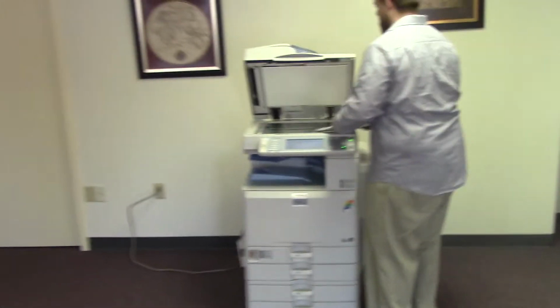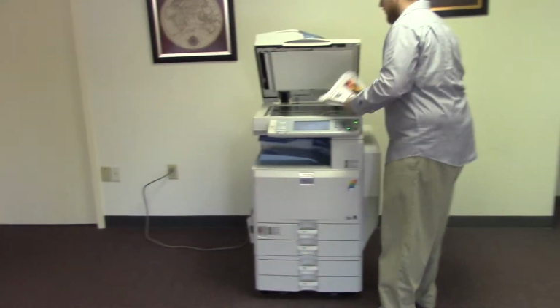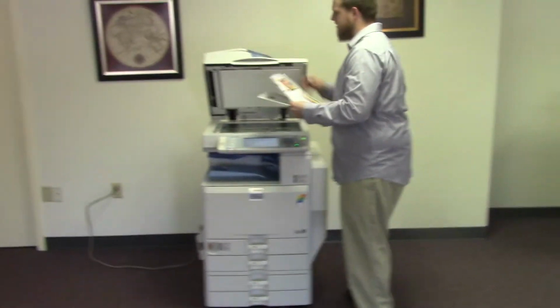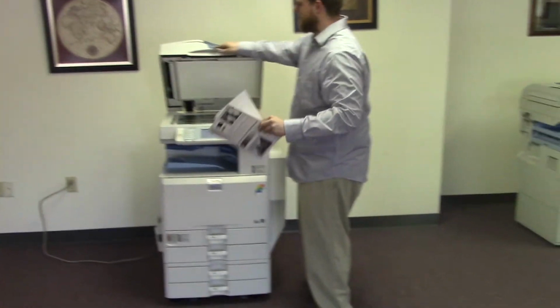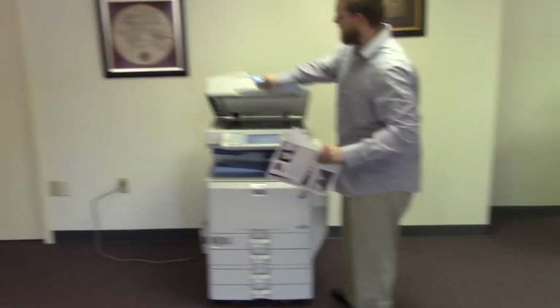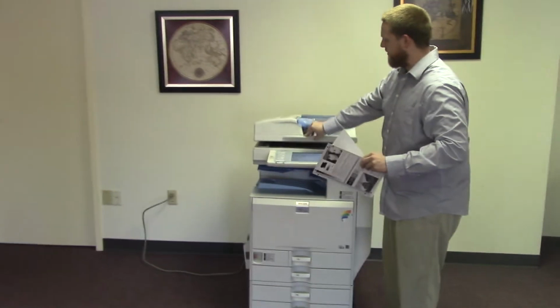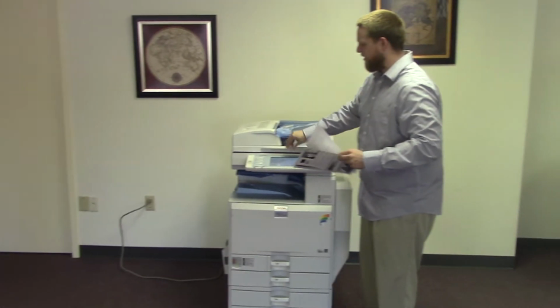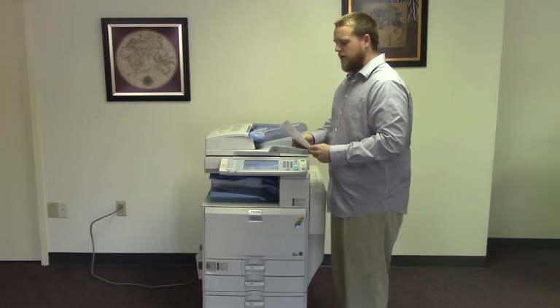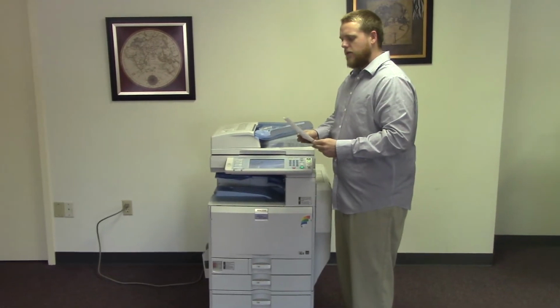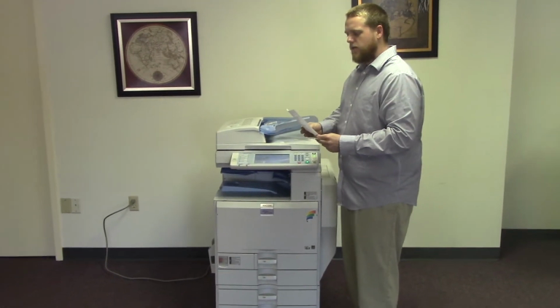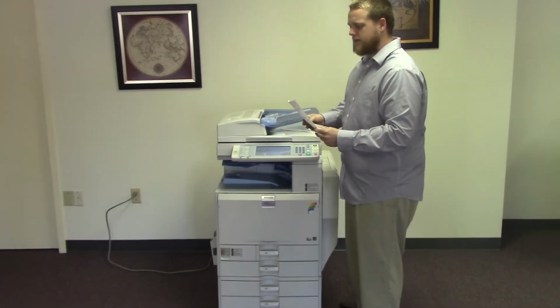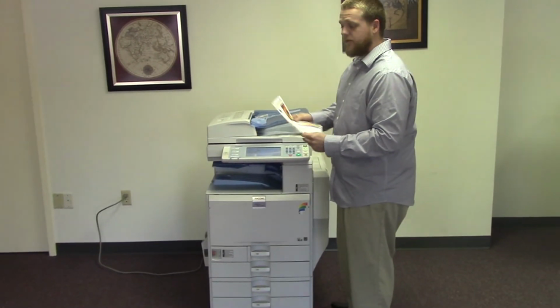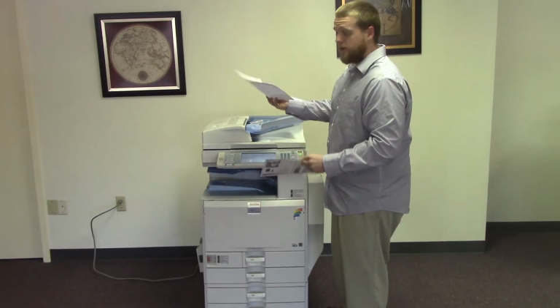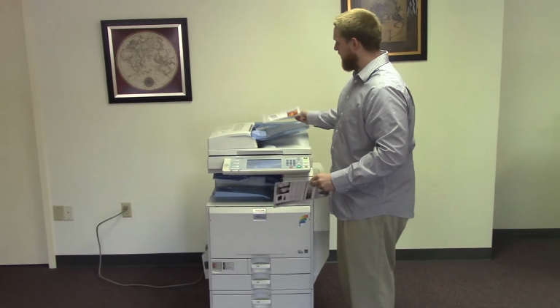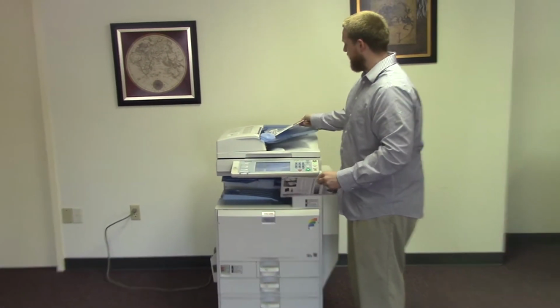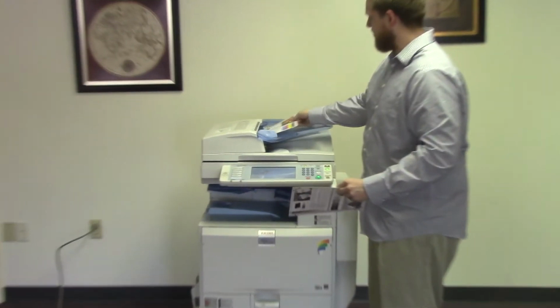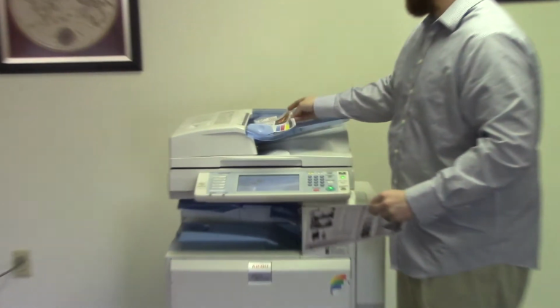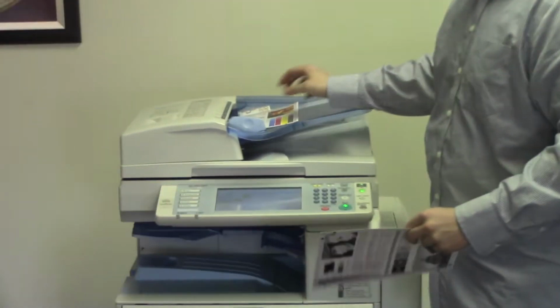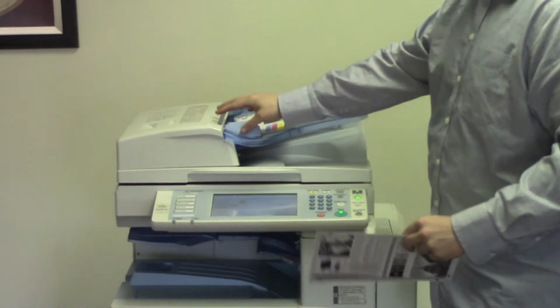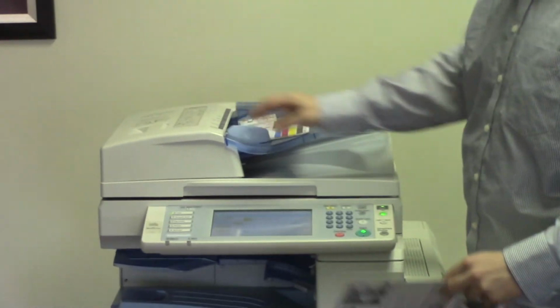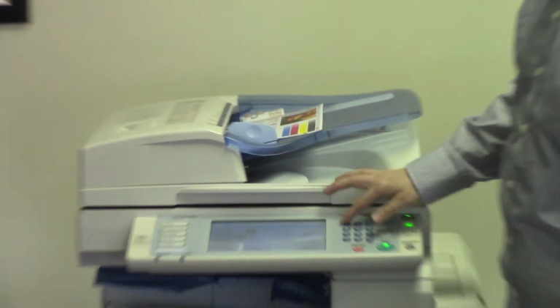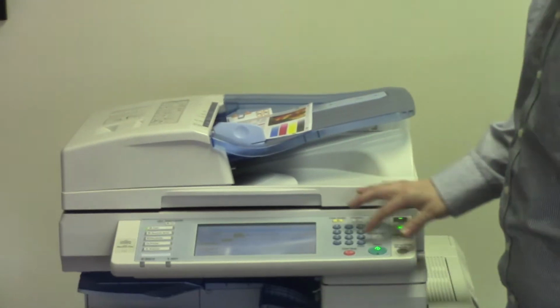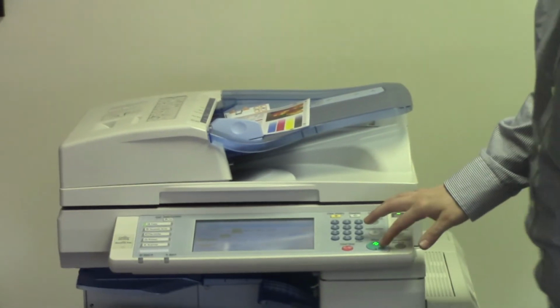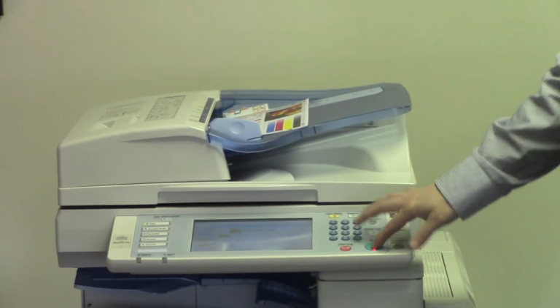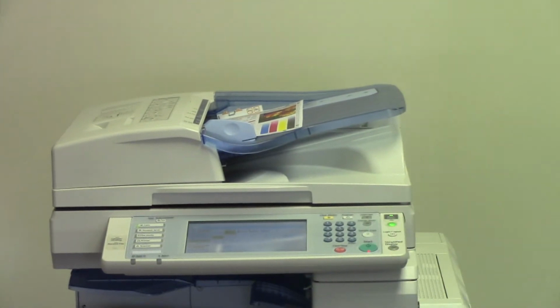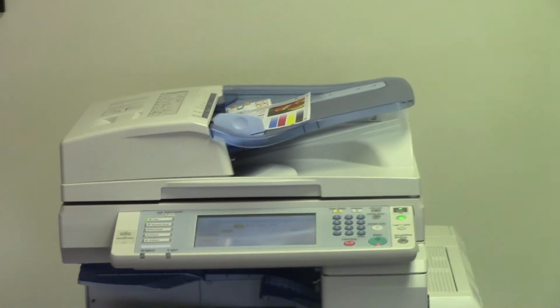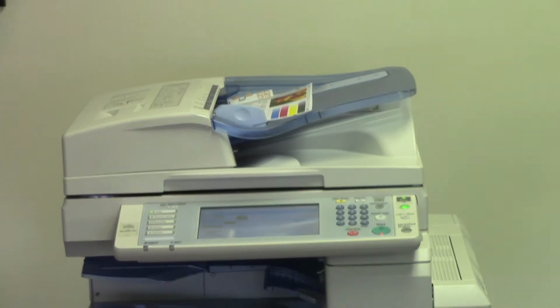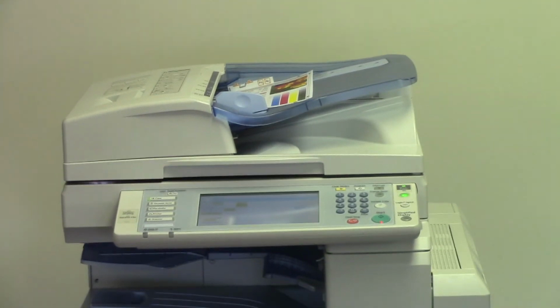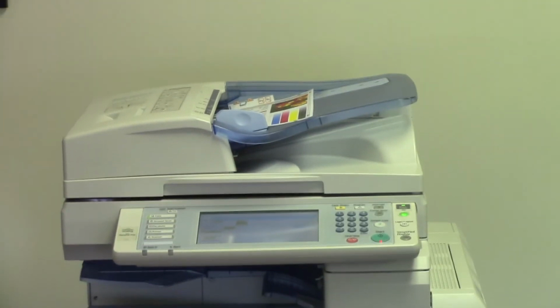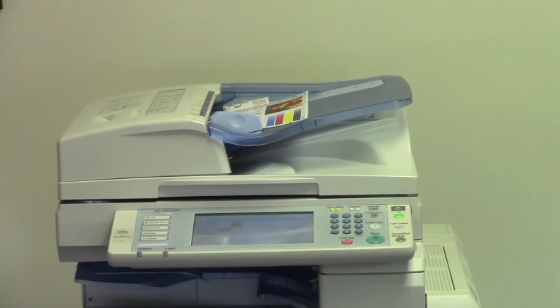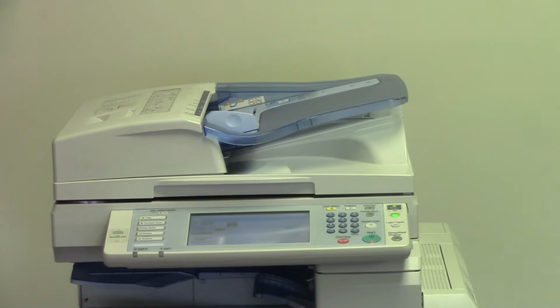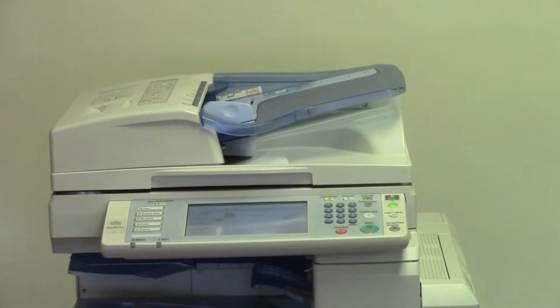Now we're going to go ahead and test out the document feeder on this machine. We're going to take our two test copies and place them in the document feeder face up. The machine will automatically detect that the copies are loaded in there.